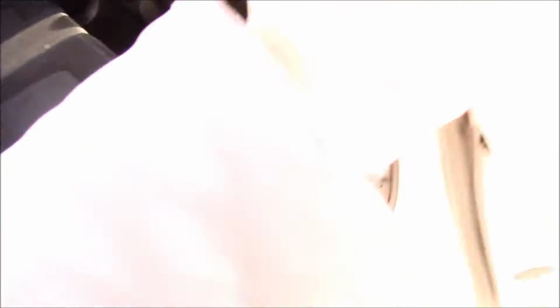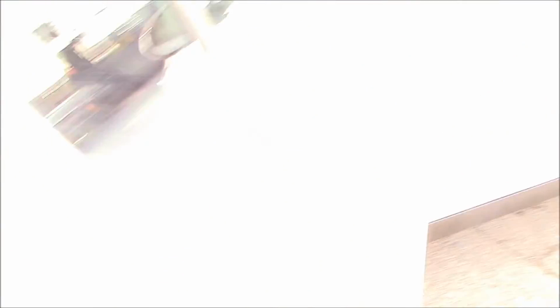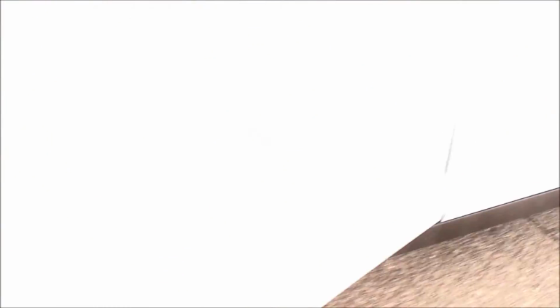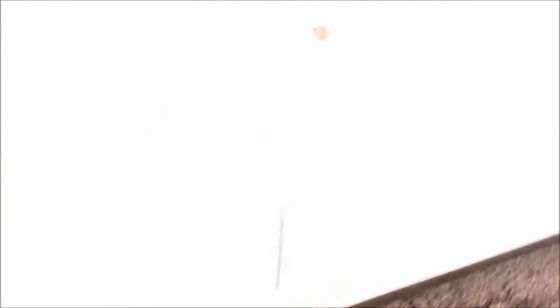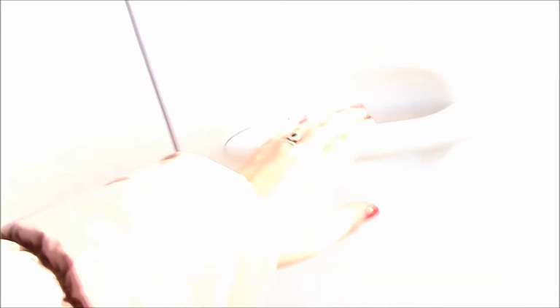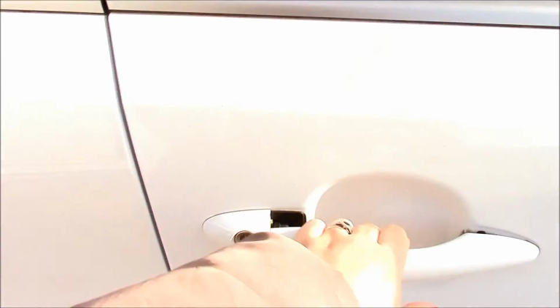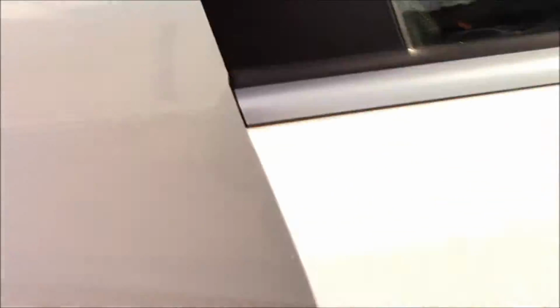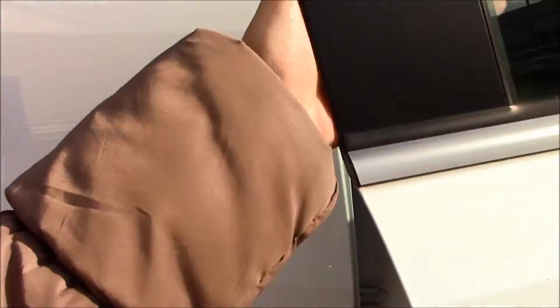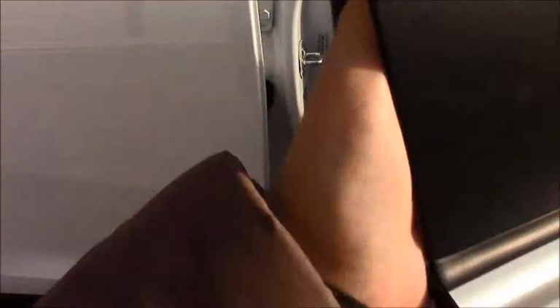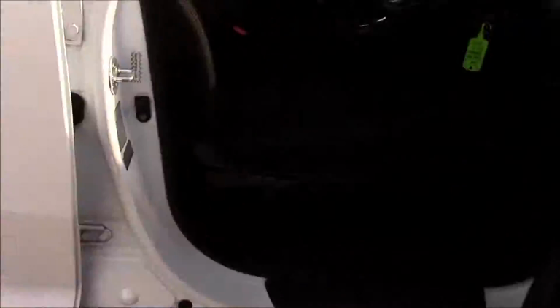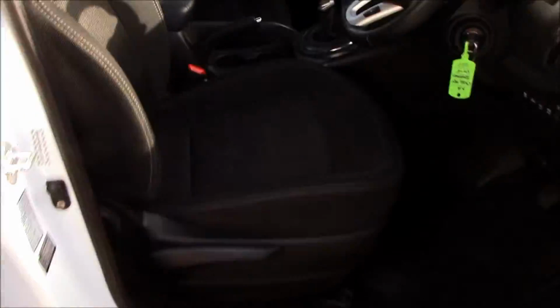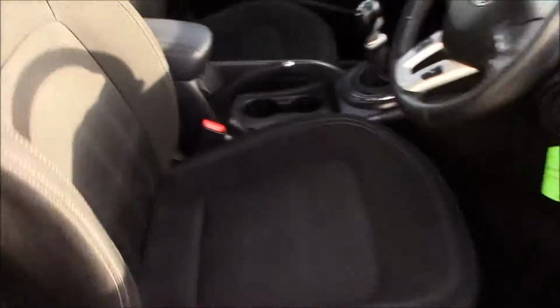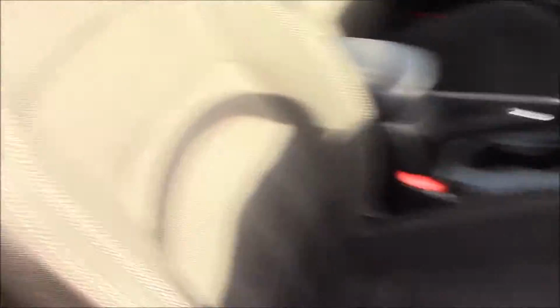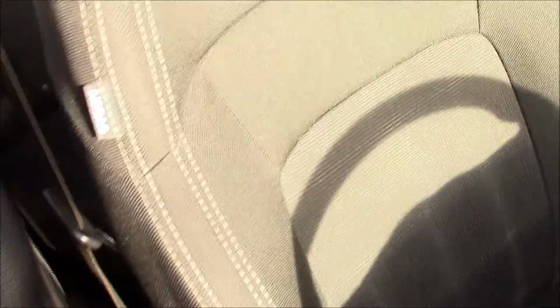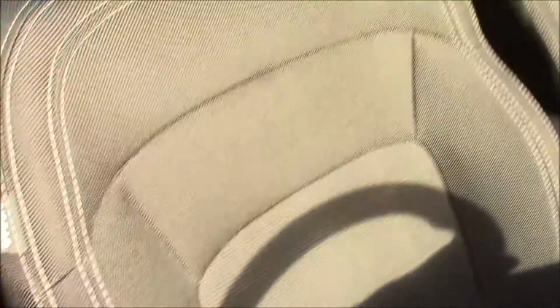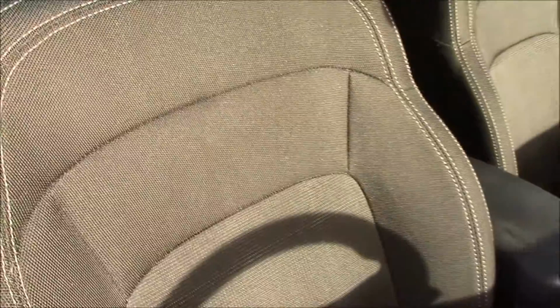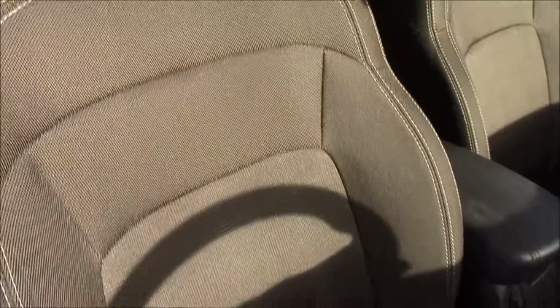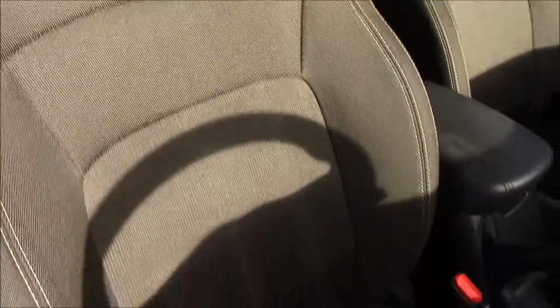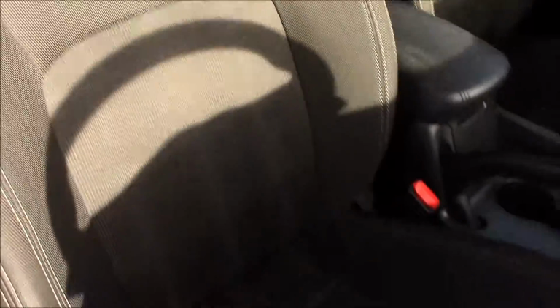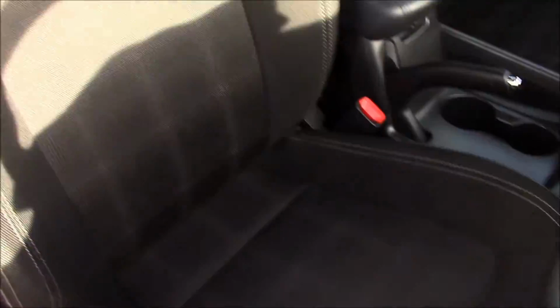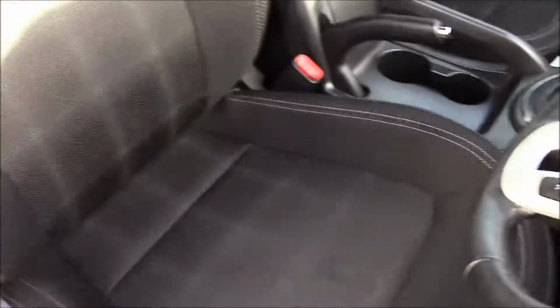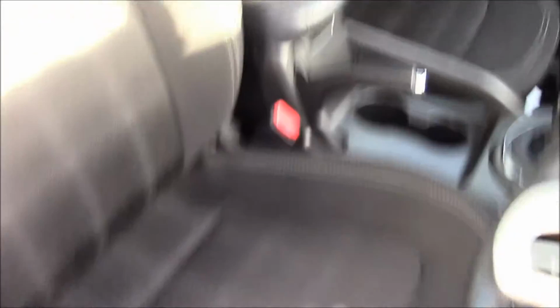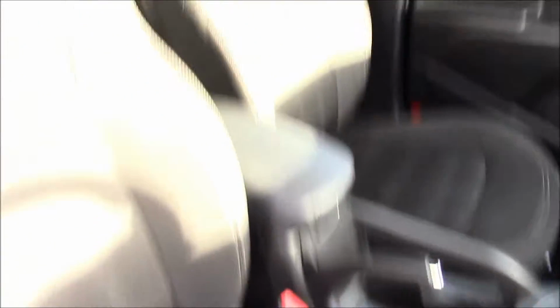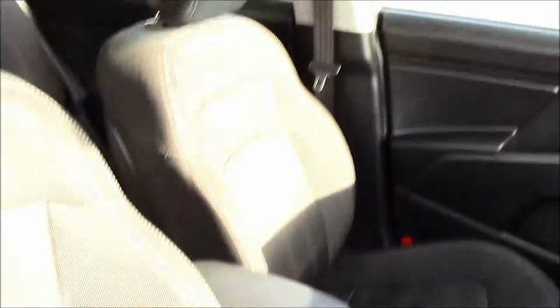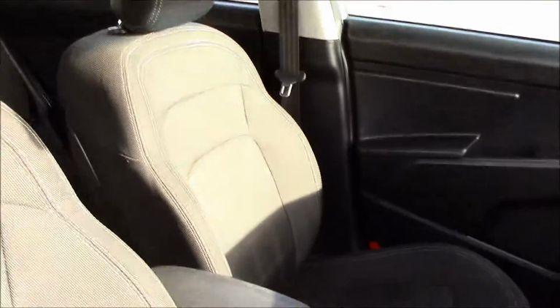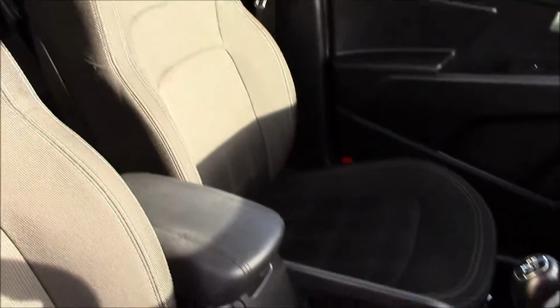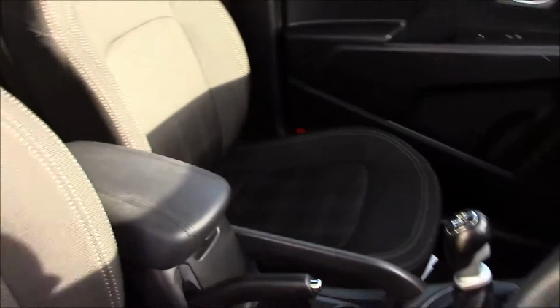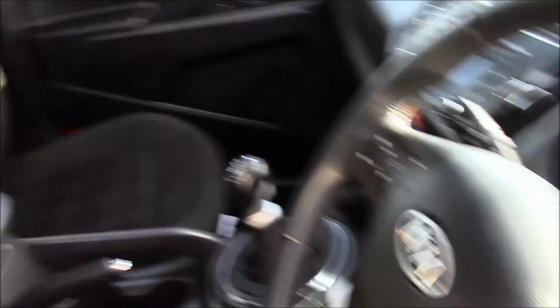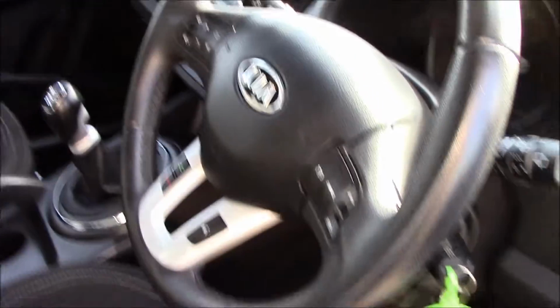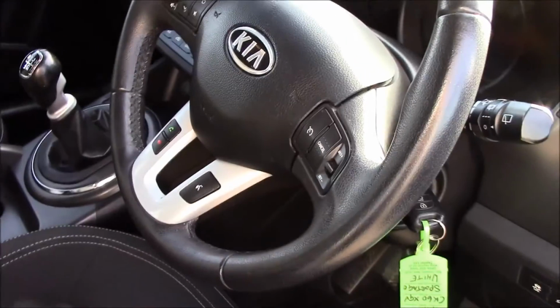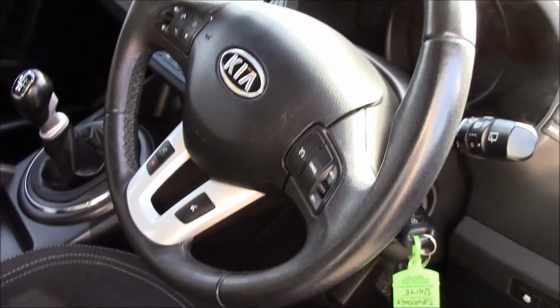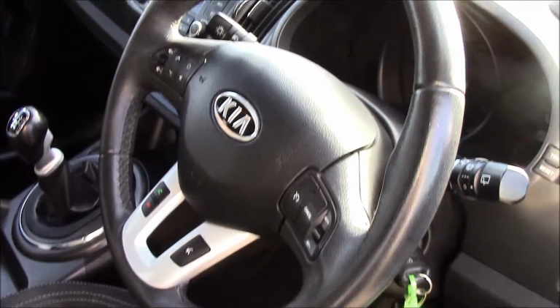Moving to the front, you can see we have black fabric seats in really good condition. There is also a leather steering wheel.